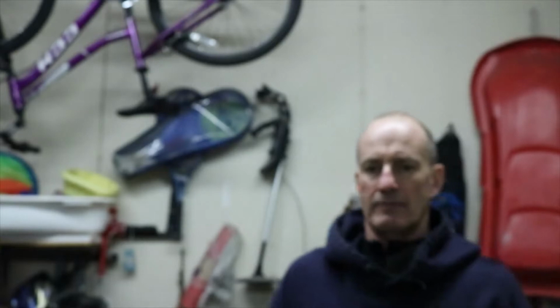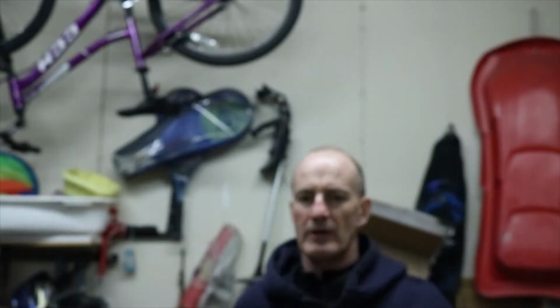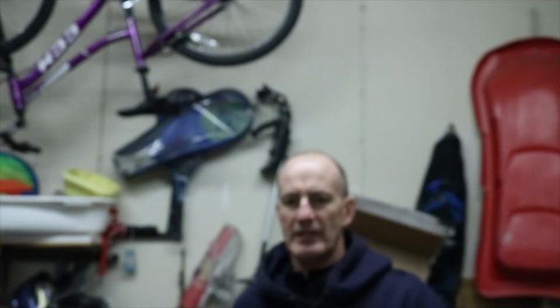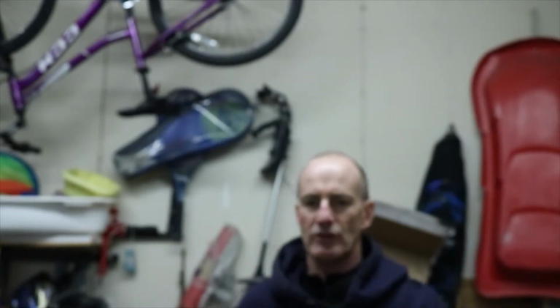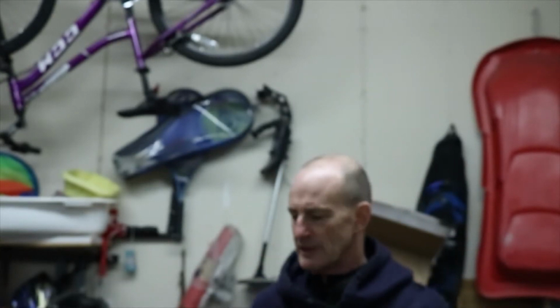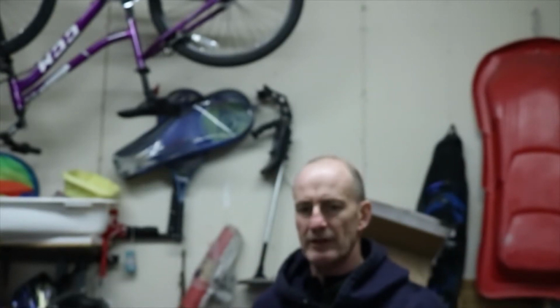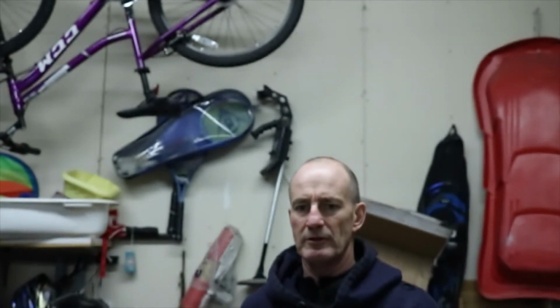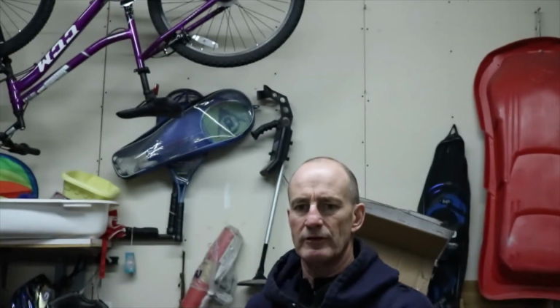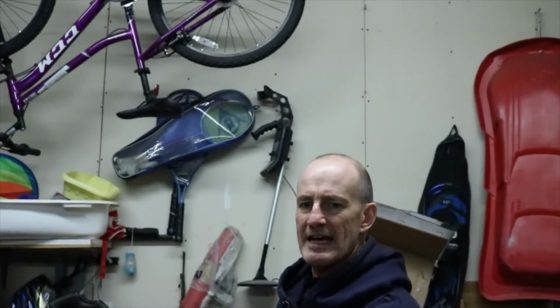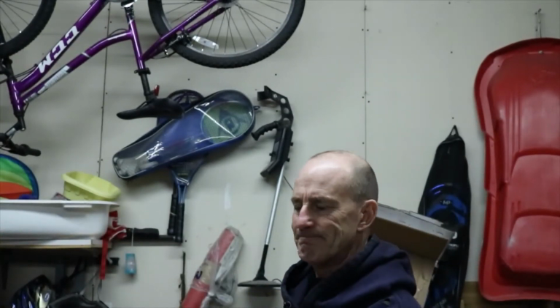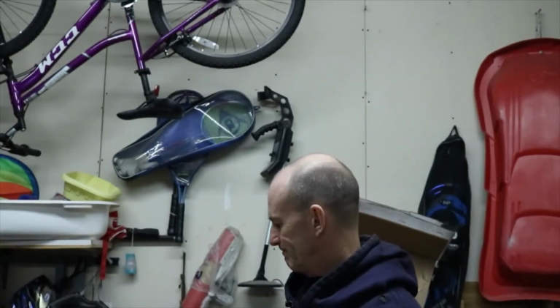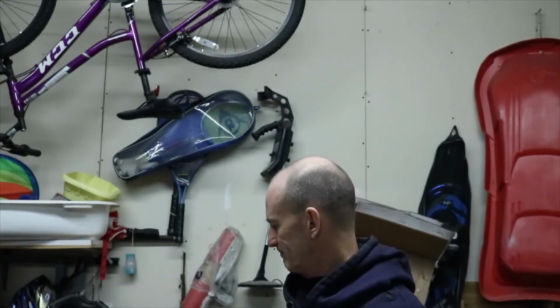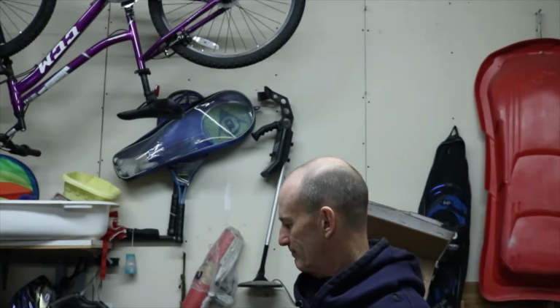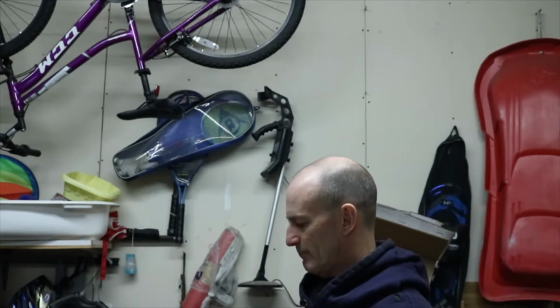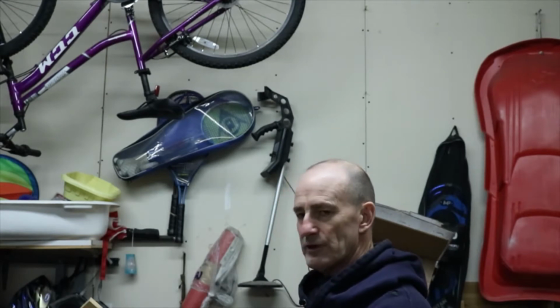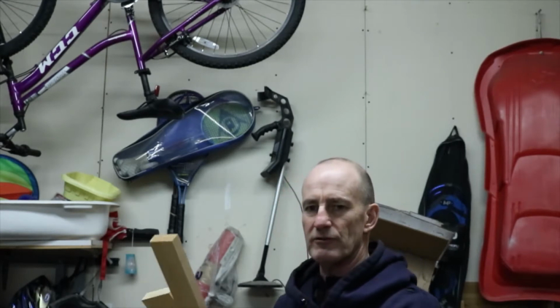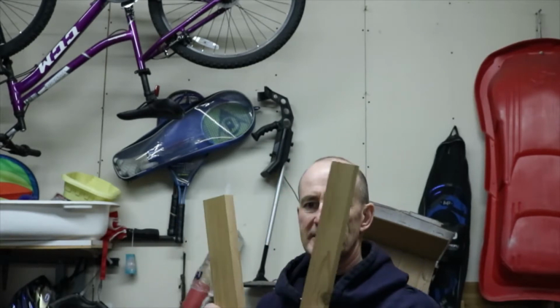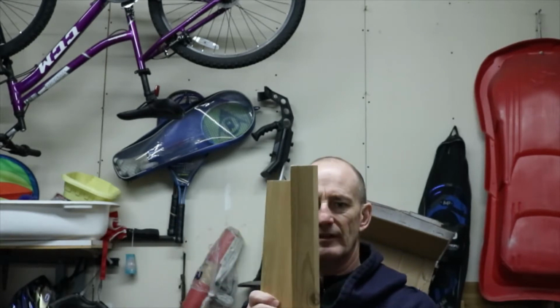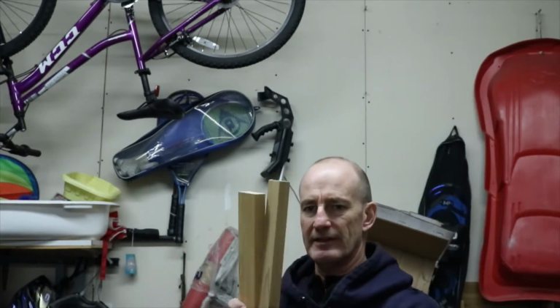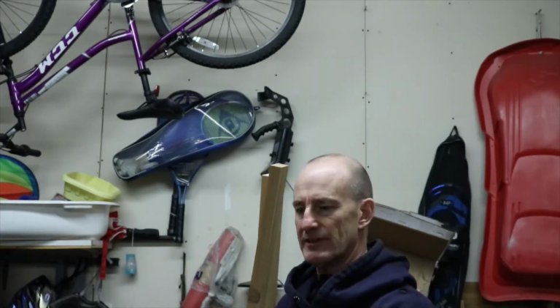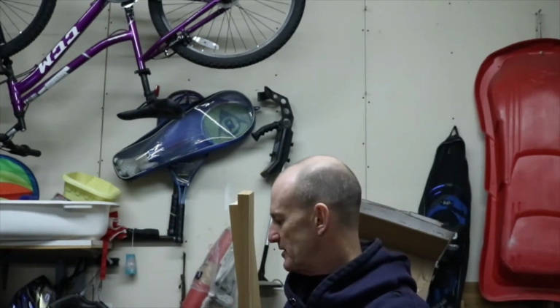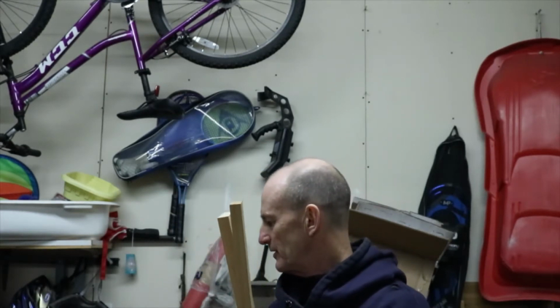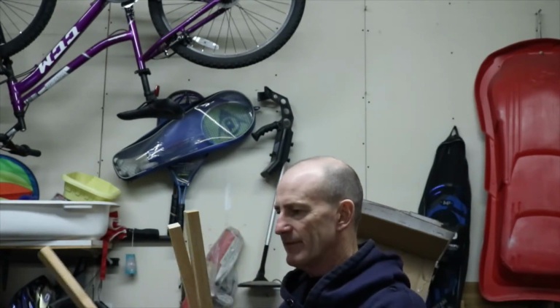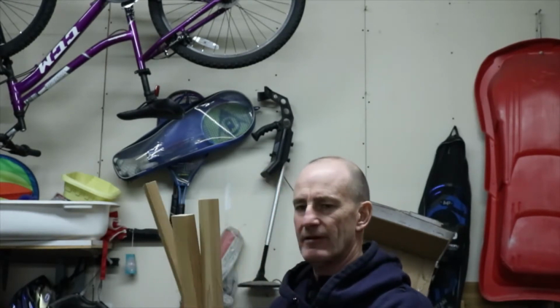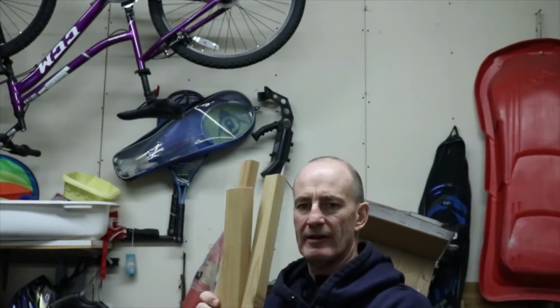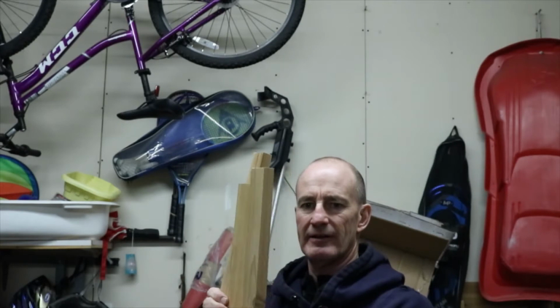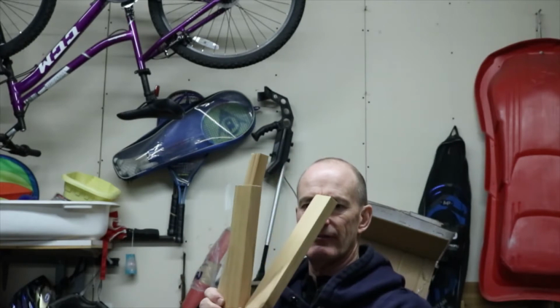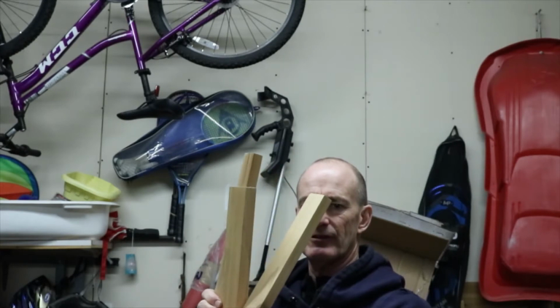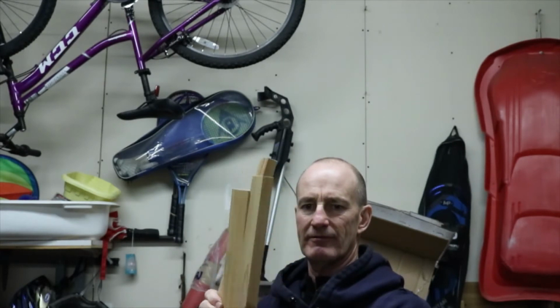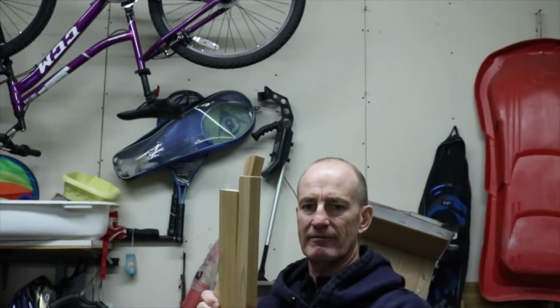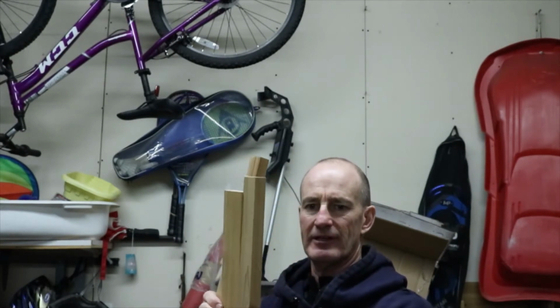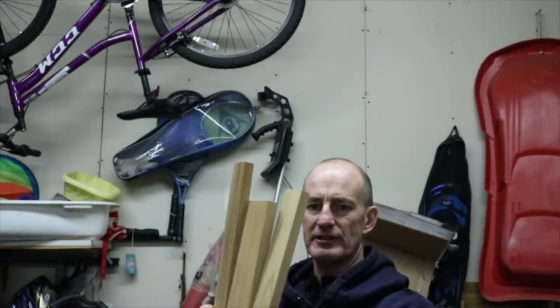Morning, welcome to today's show. Today we're going to build one of those folding coat racks — you know, they're just a bunch of wood, and they fold out when you're not using them.